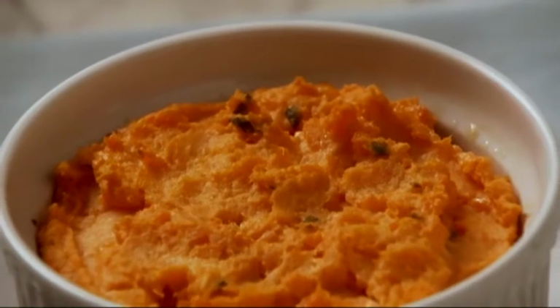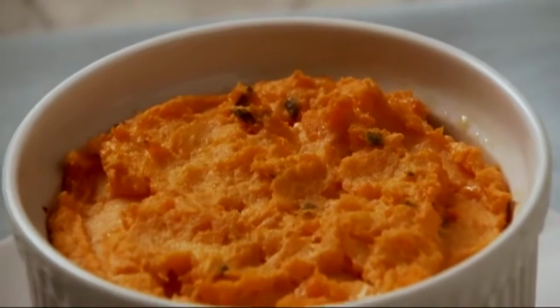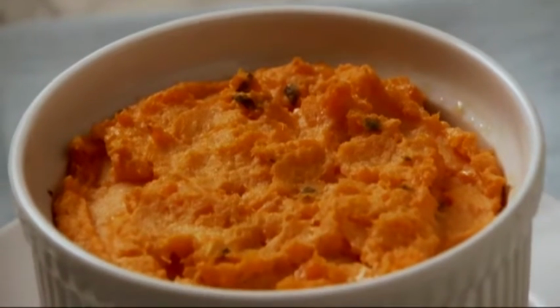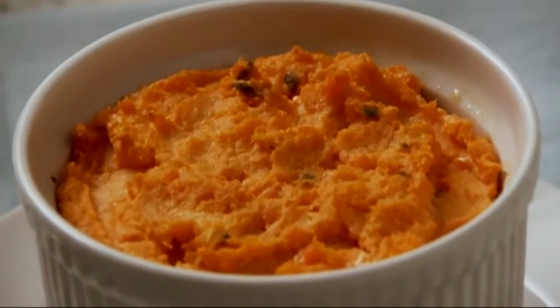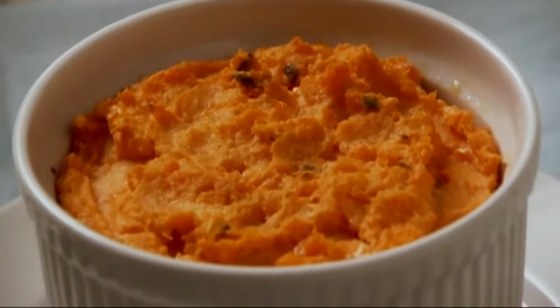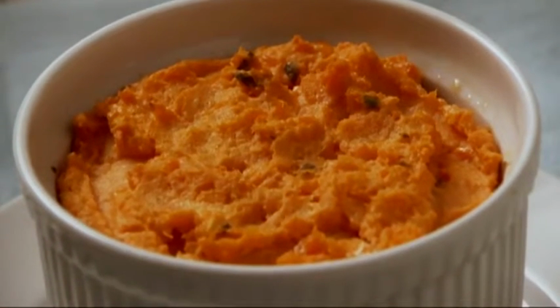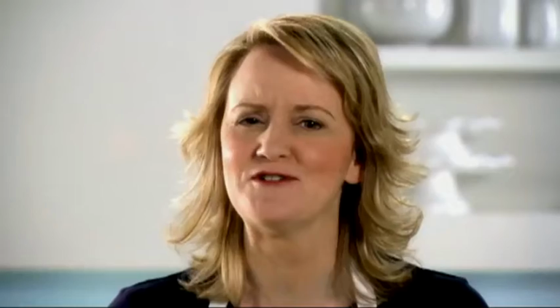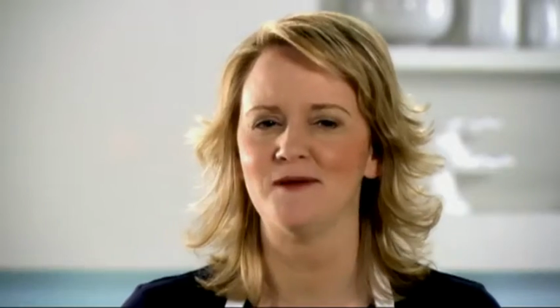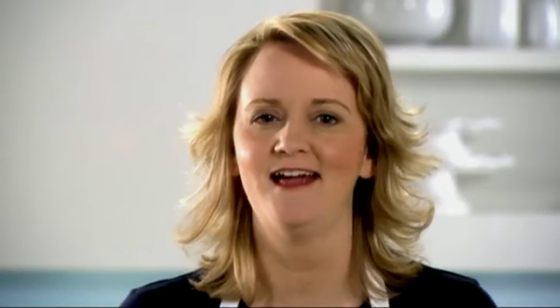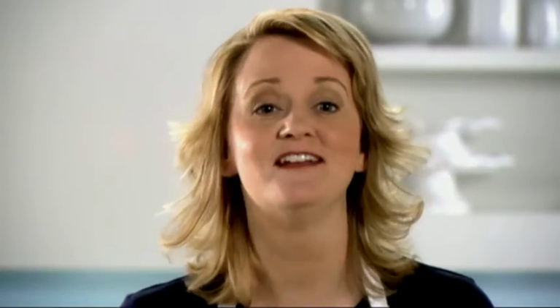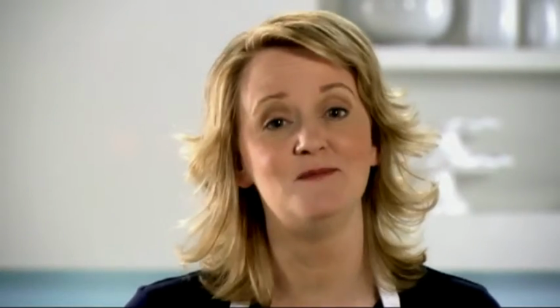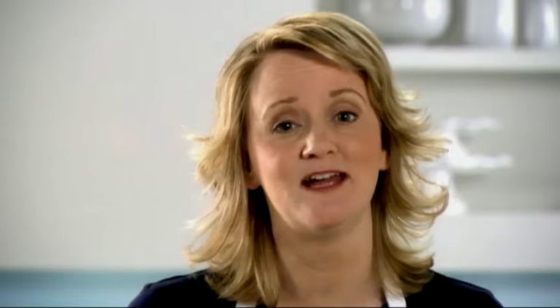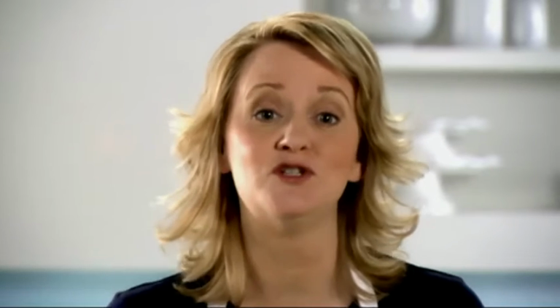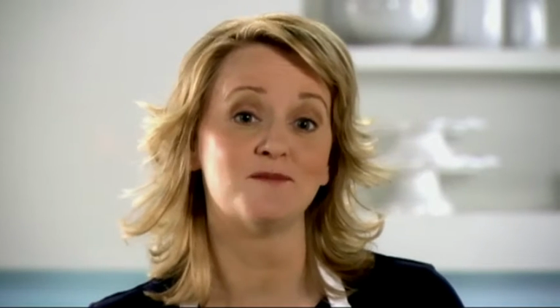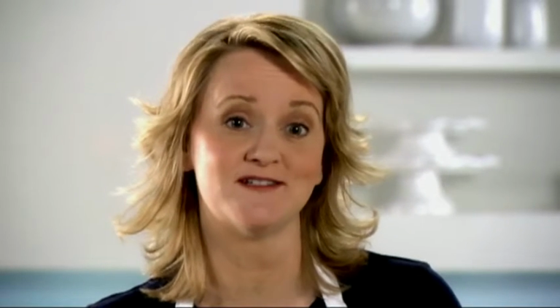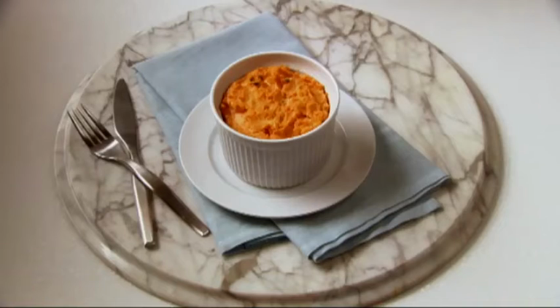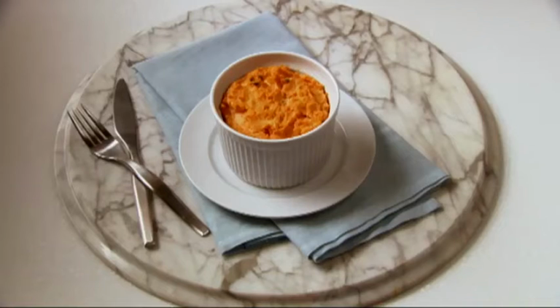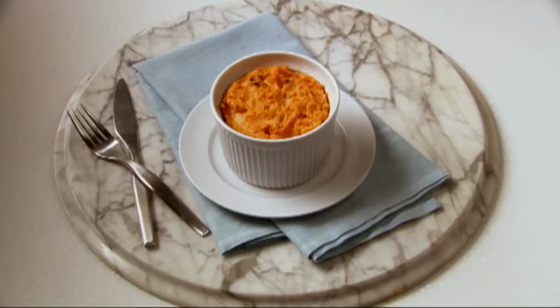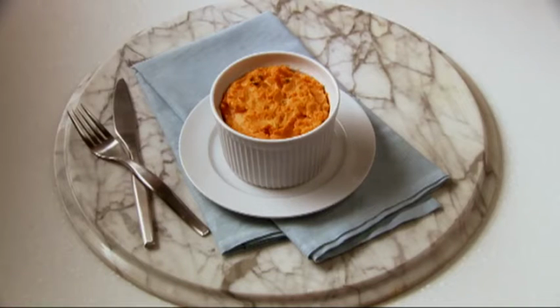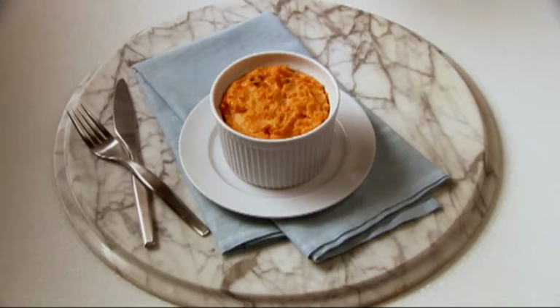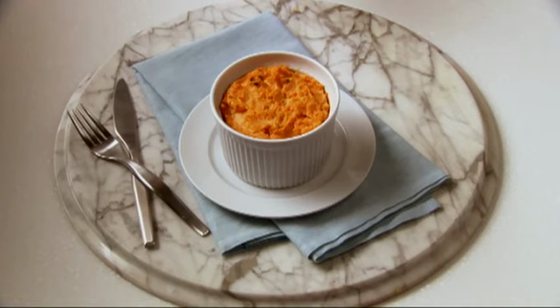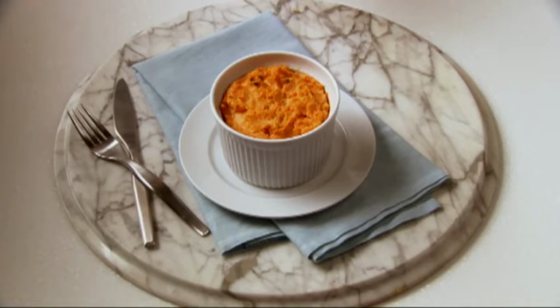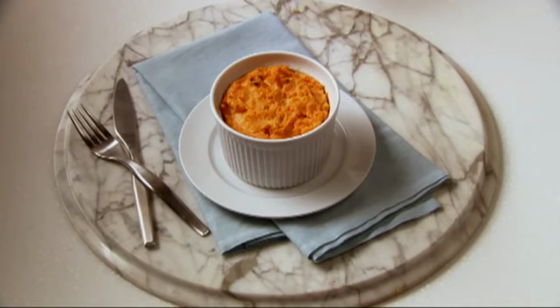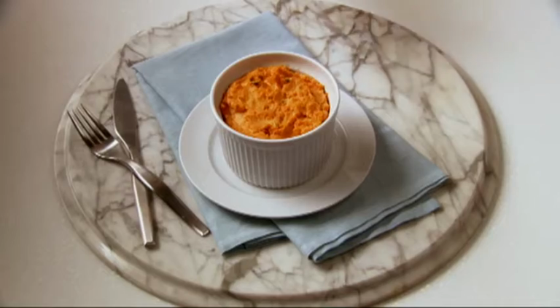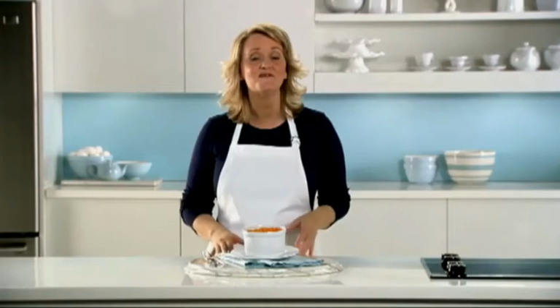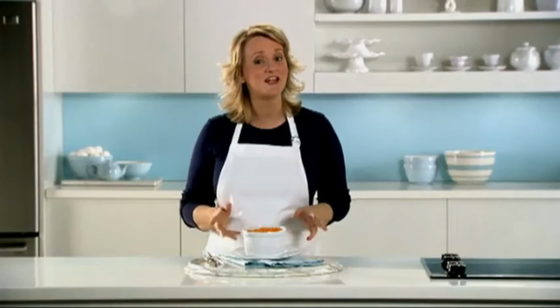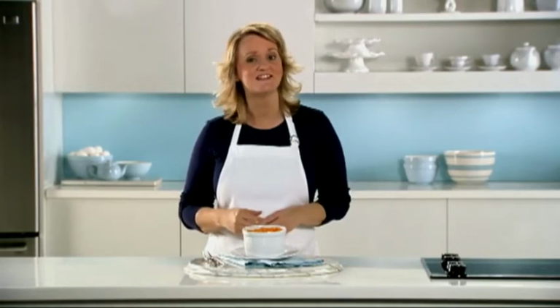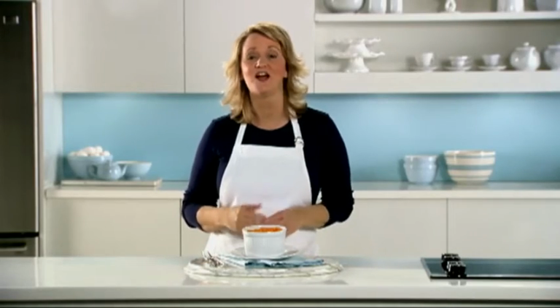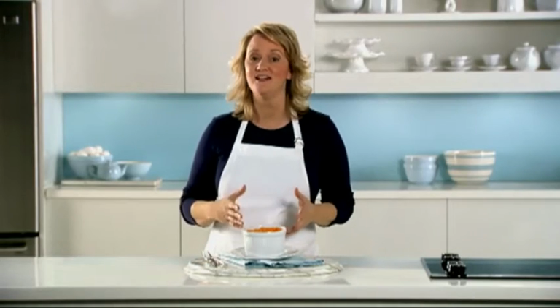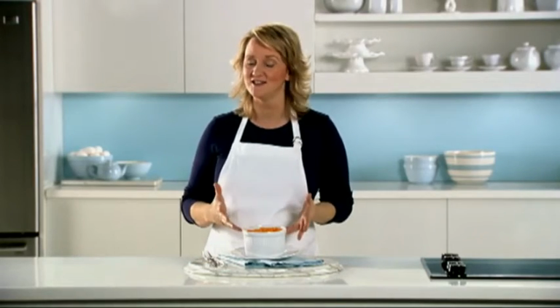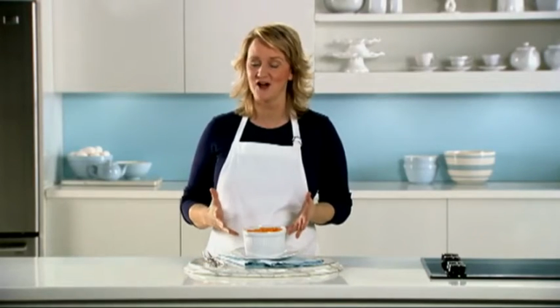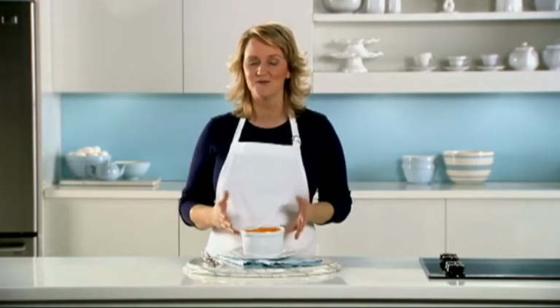This low-fat, low-calorie meal provides an excellent source of vitamin A and can fit into any meal plan with 2 carb choices. For more information and great recipes for people who care about diabetes, visit our Diabetes Center at GoodEatingGoodLiving.com.